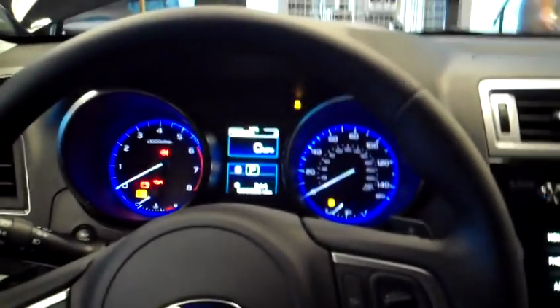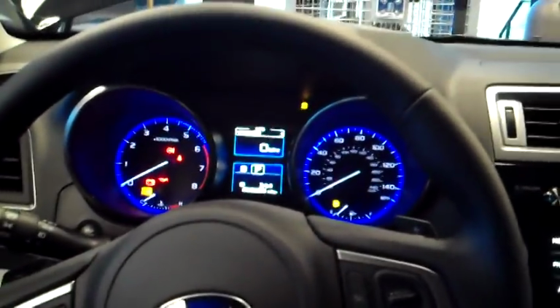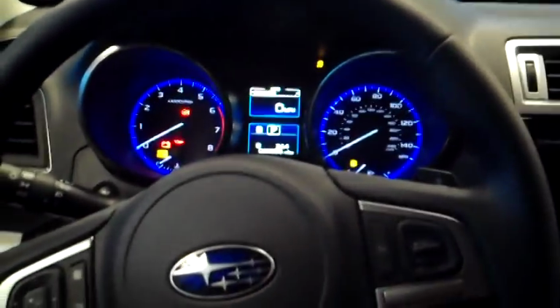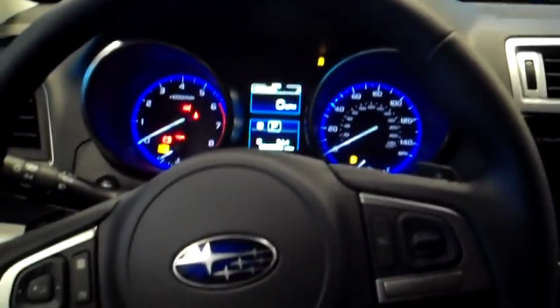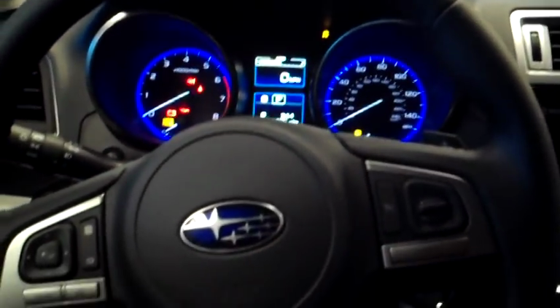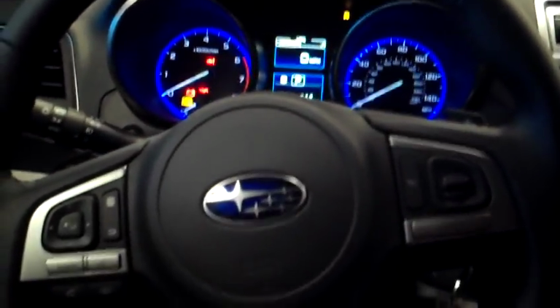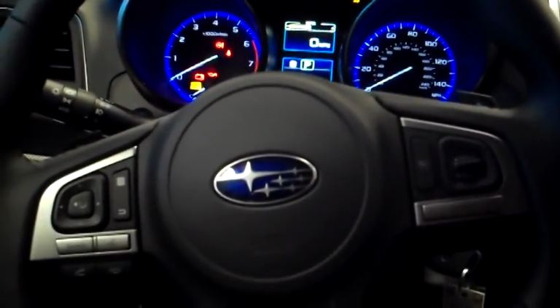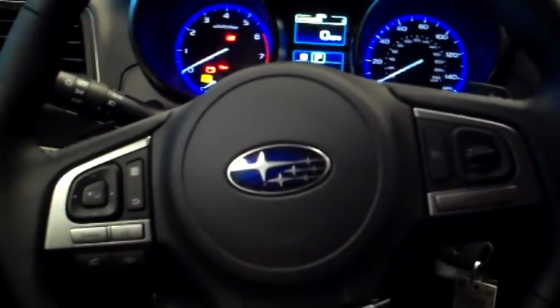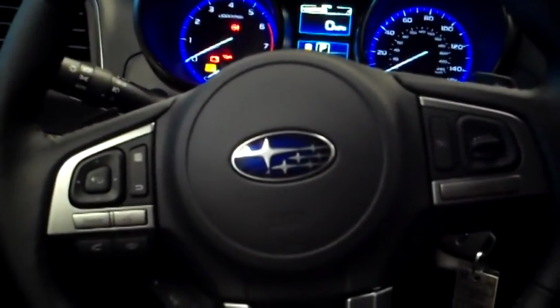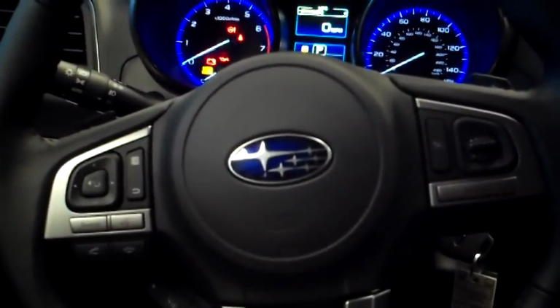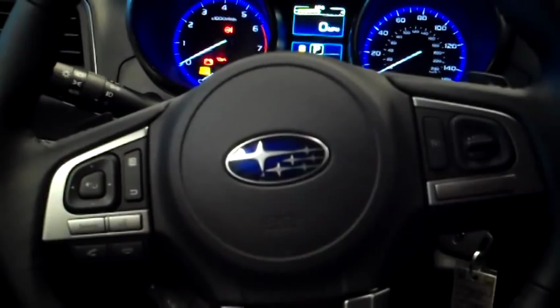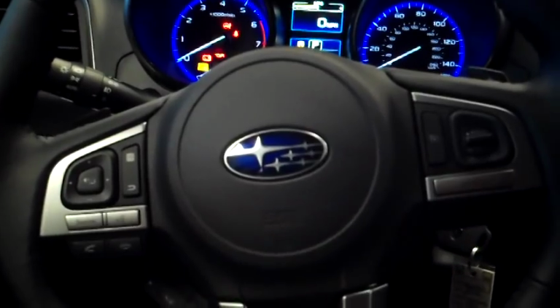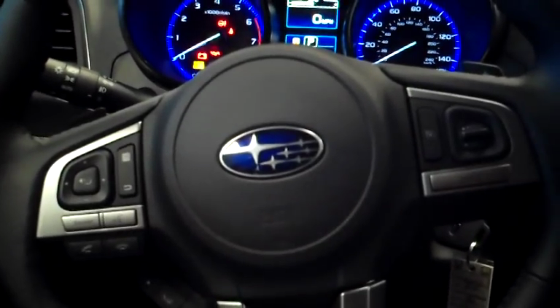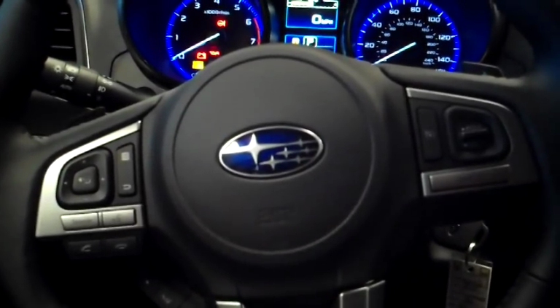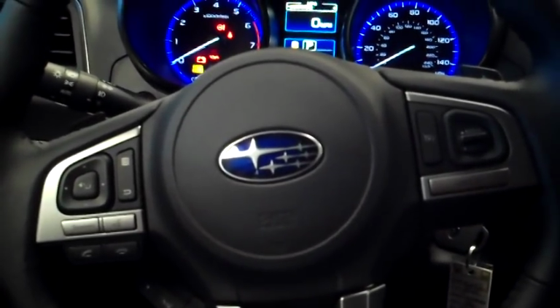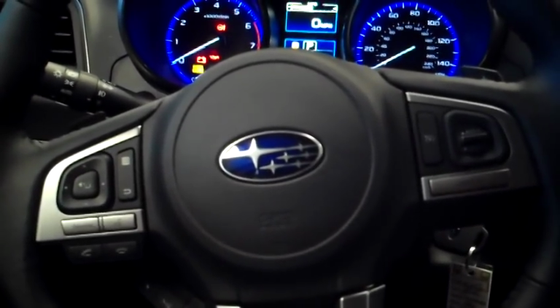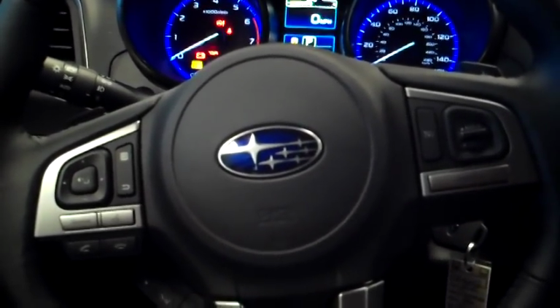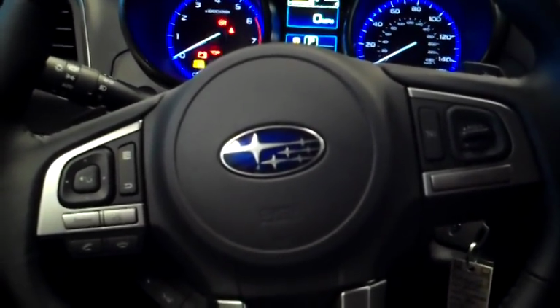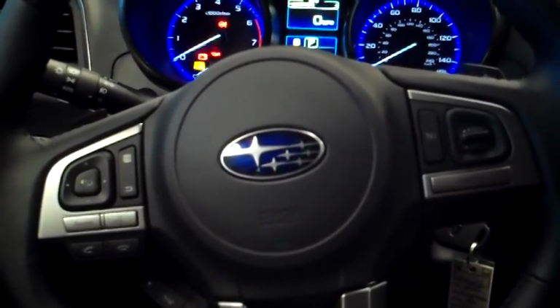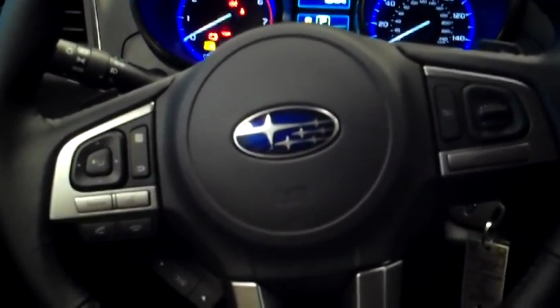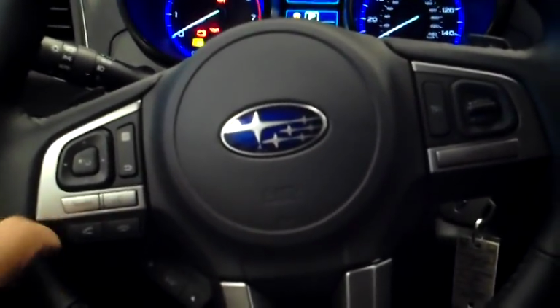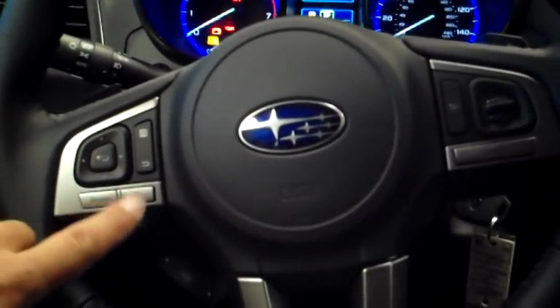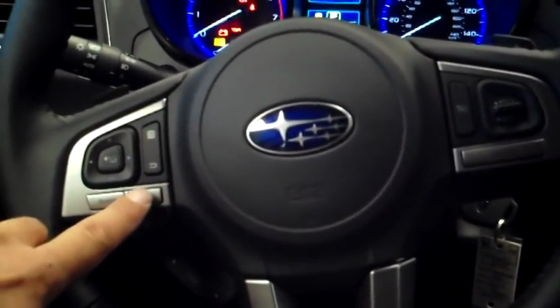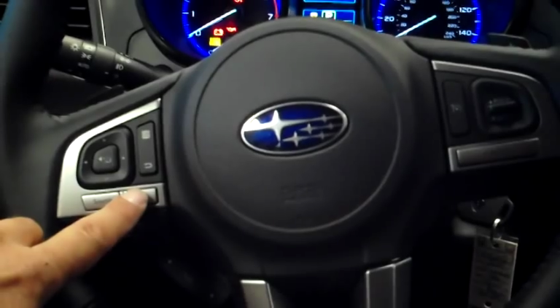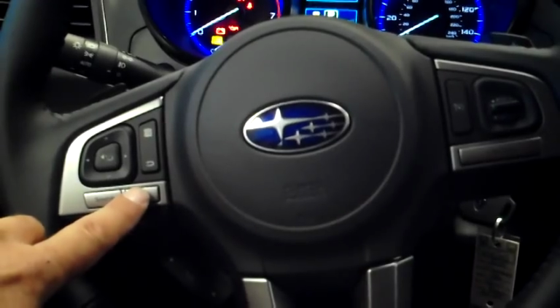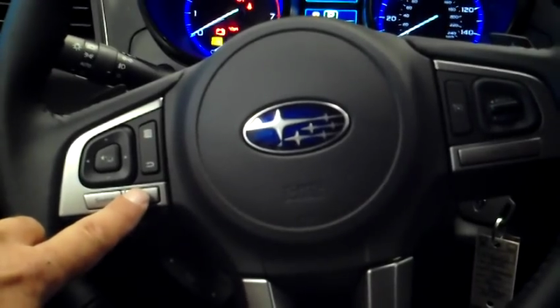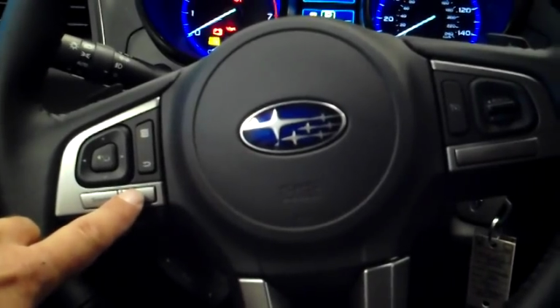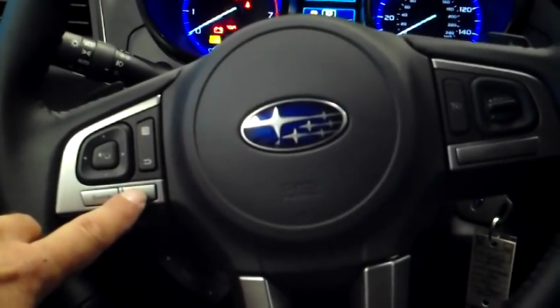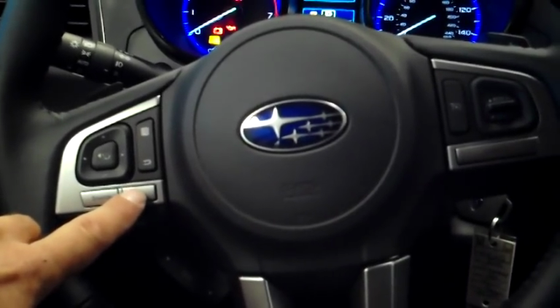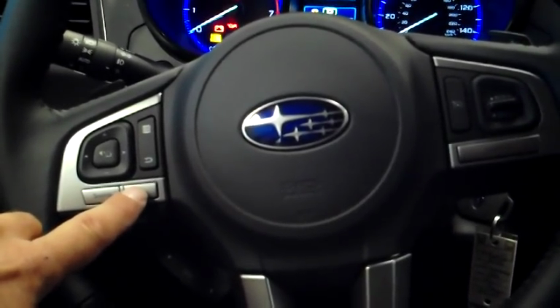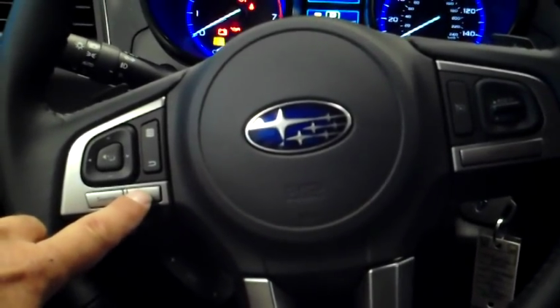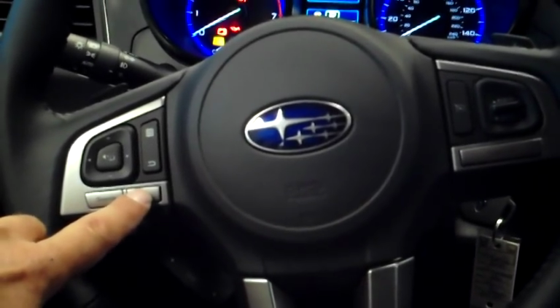The other big improvement, in addition to voice commands for hands-free, is voice commands for the stereo and the climate control system, accessed using the talk switch here on the steering wheel.